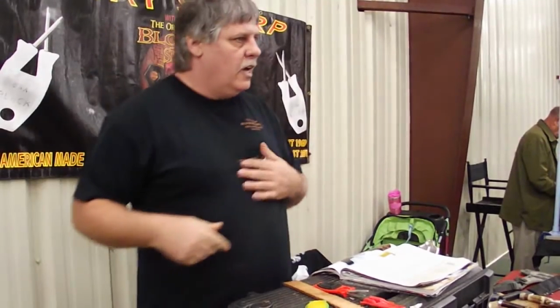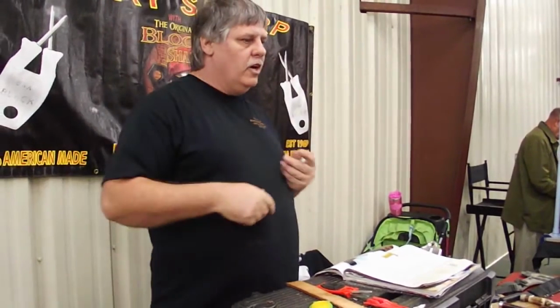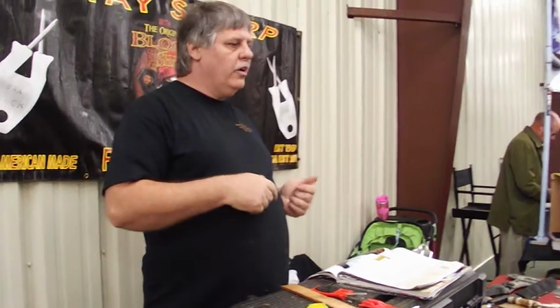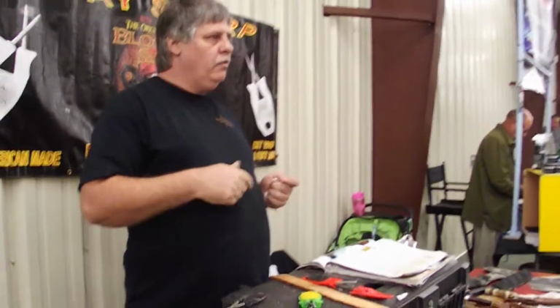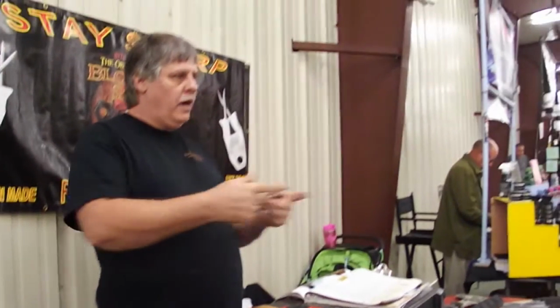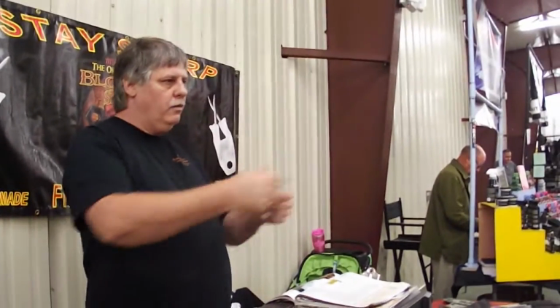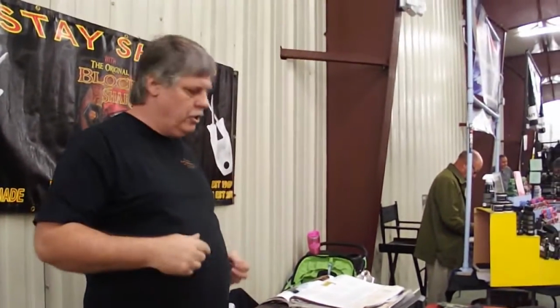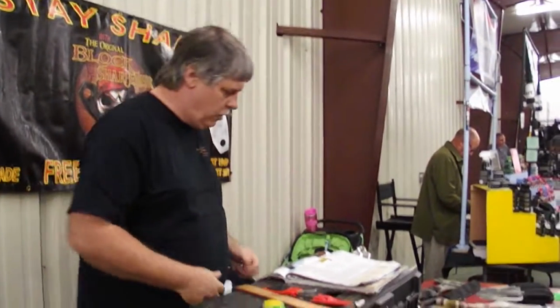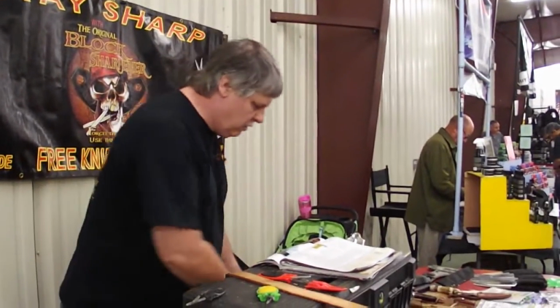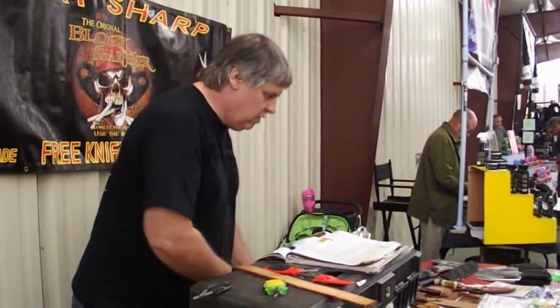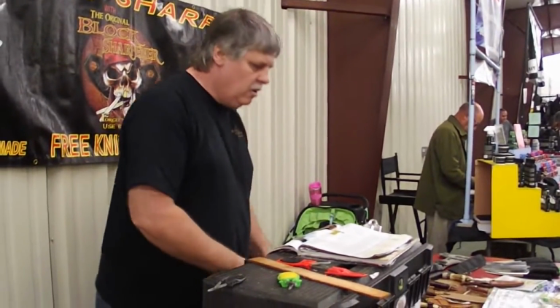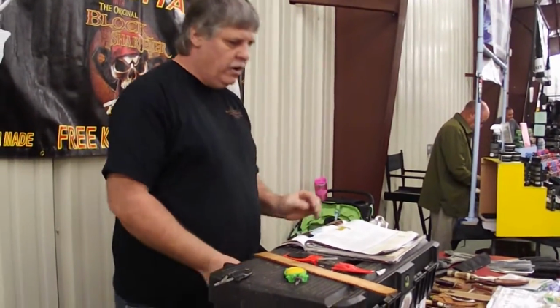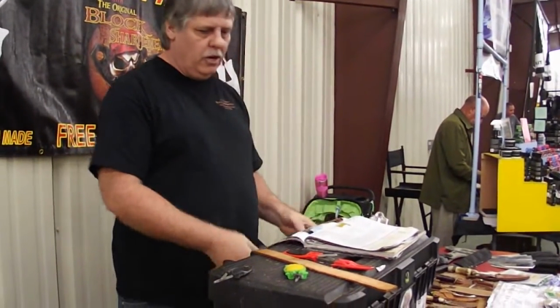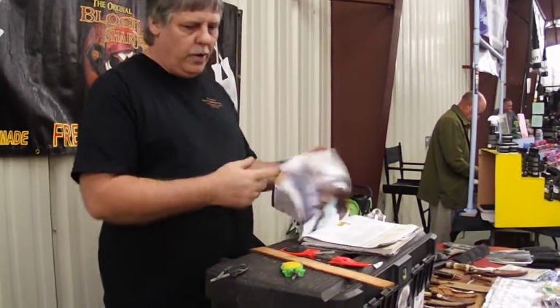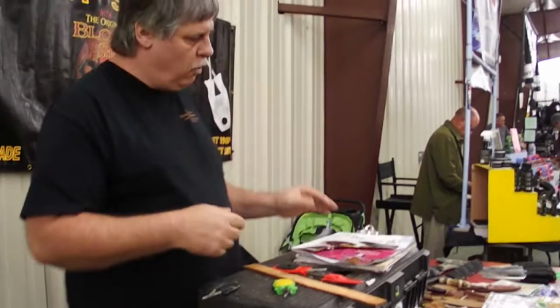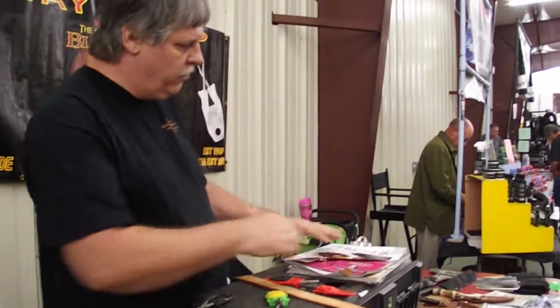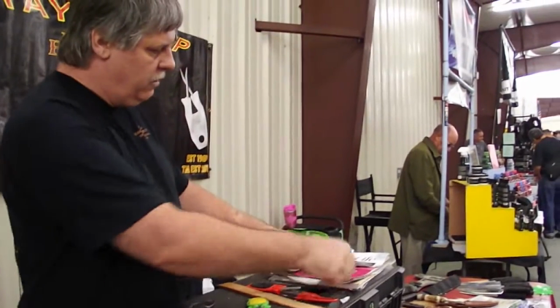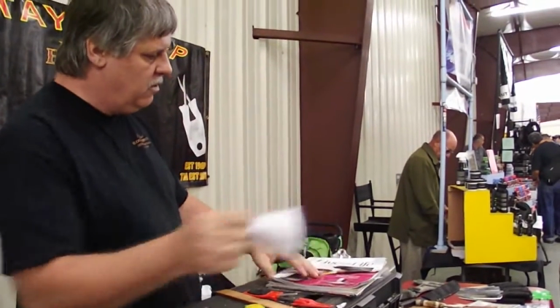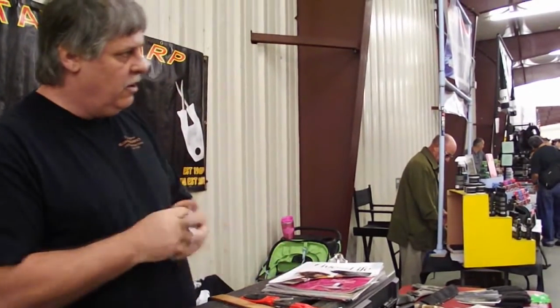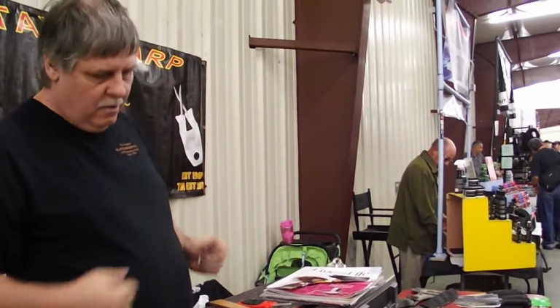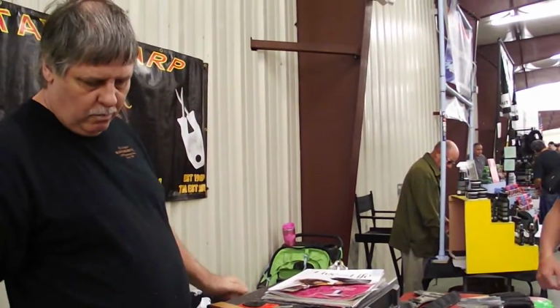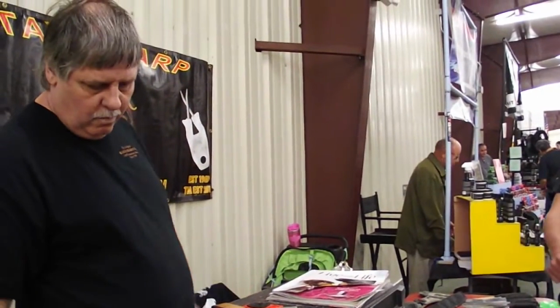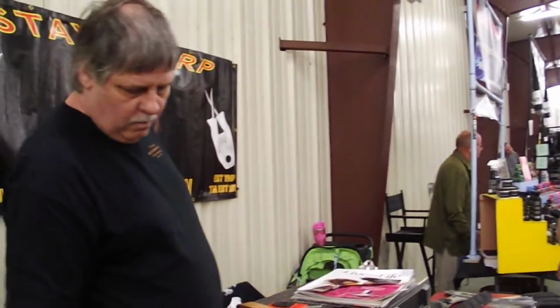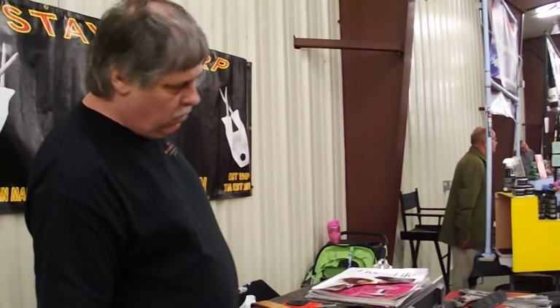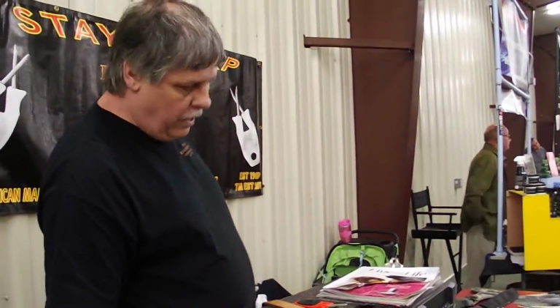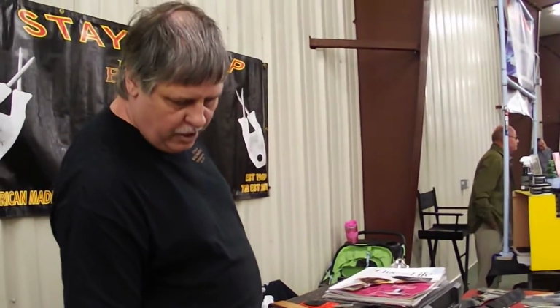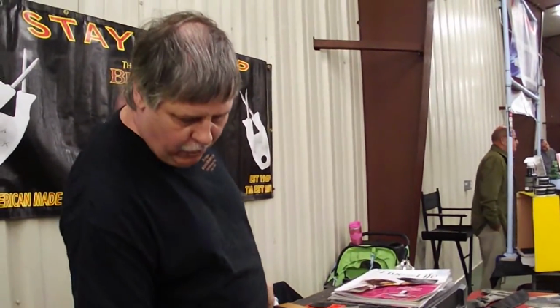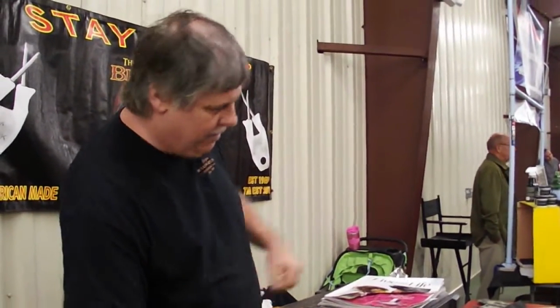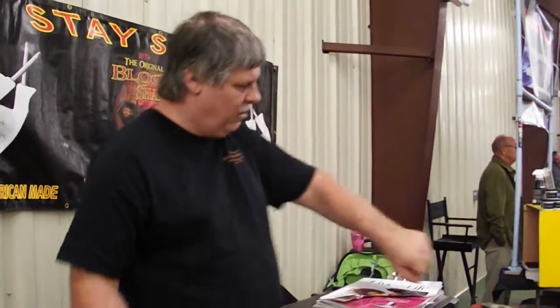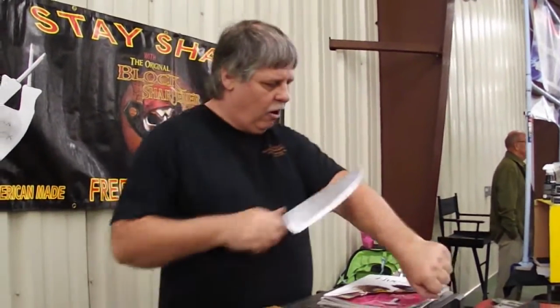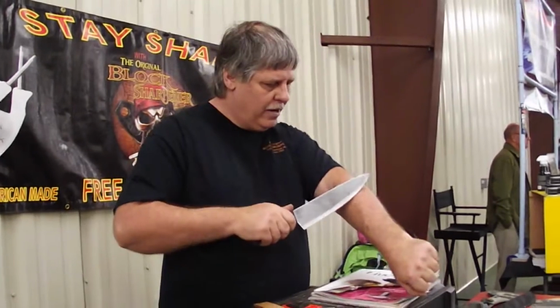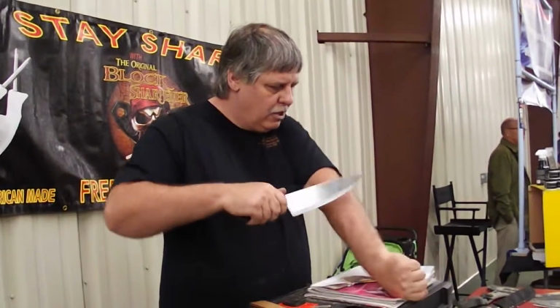Anyone else carry a knife? Got a knife? We'll show you it works. We don't say we're the best, we'll prove it. Does it shave? Yeah, they shave. All my knives shave.